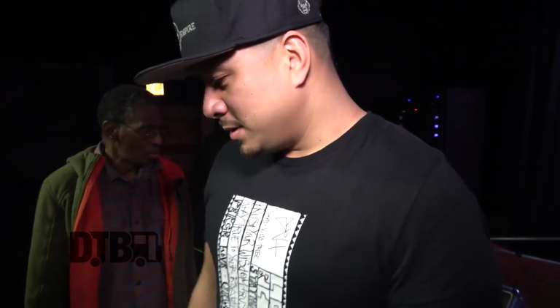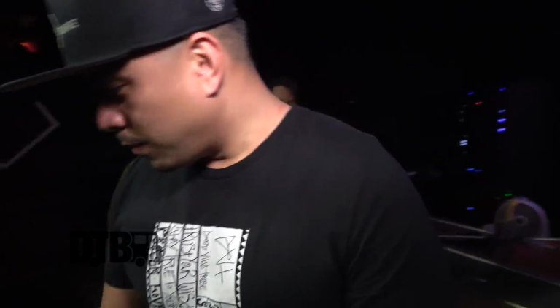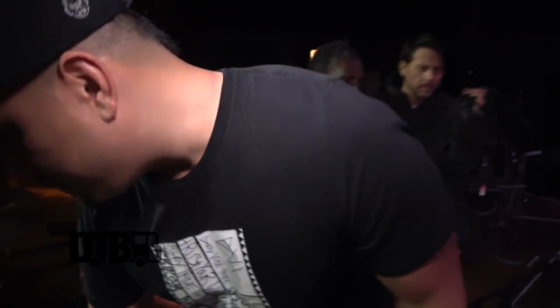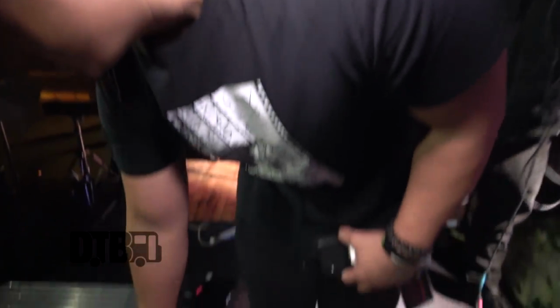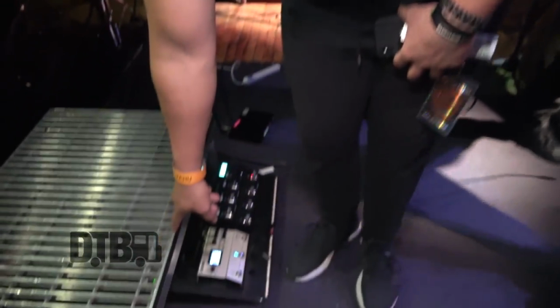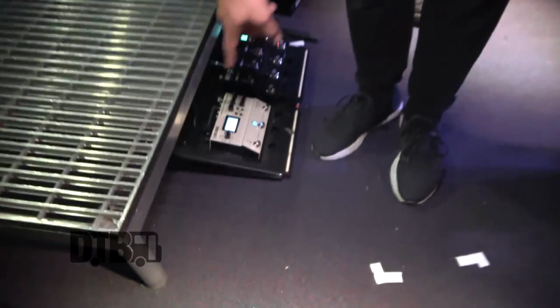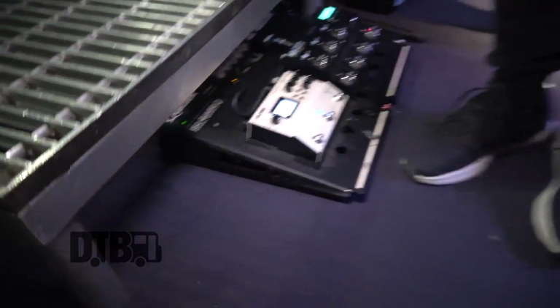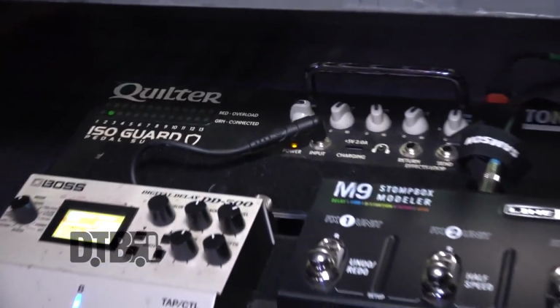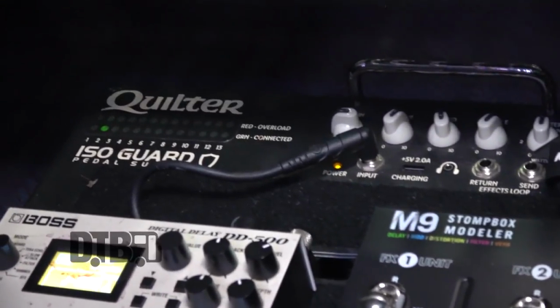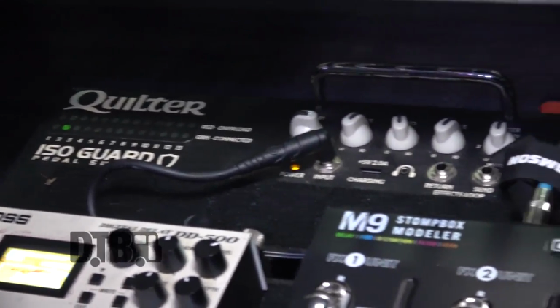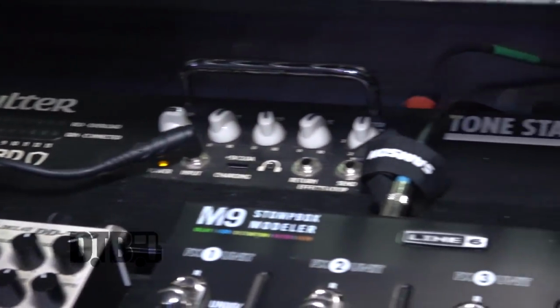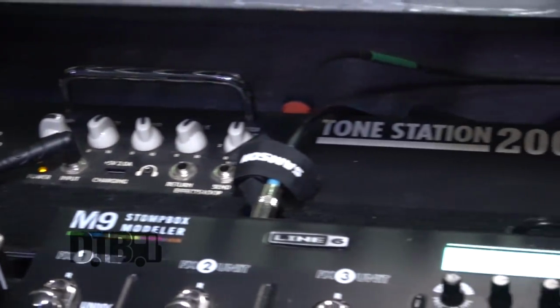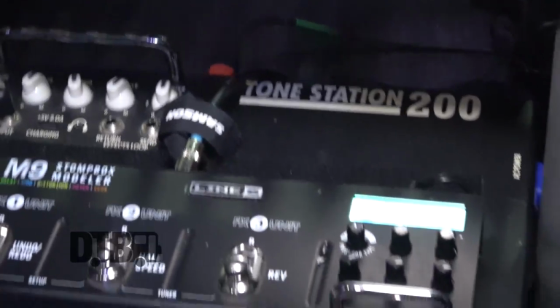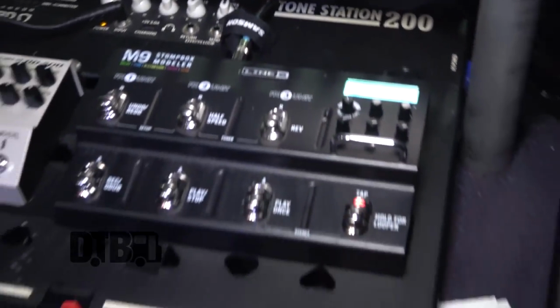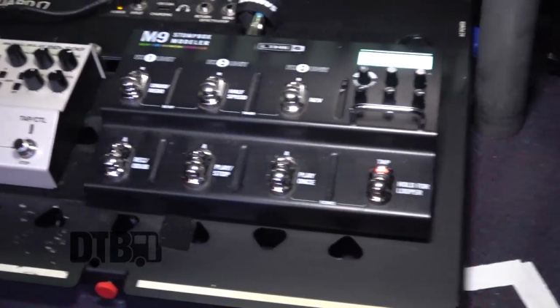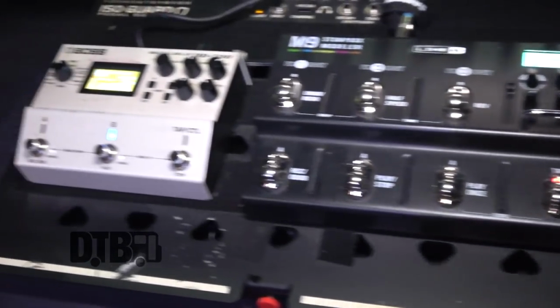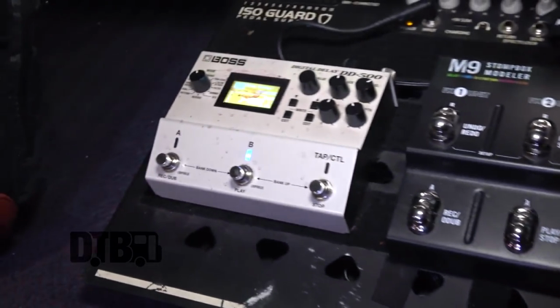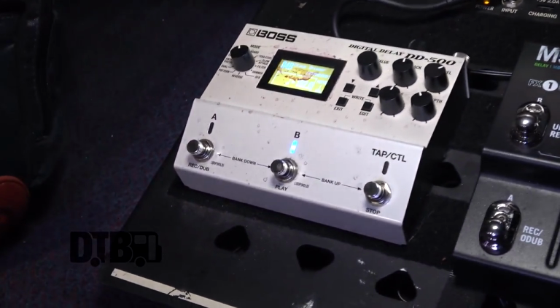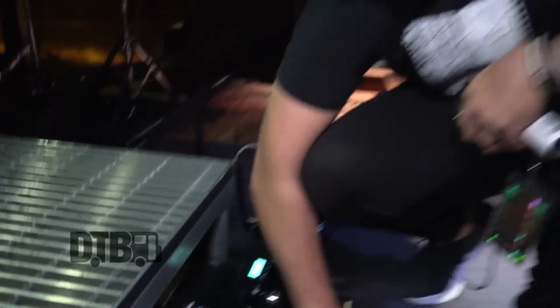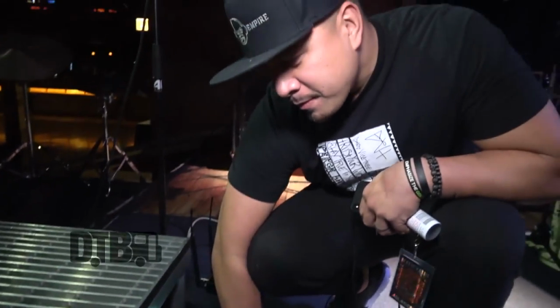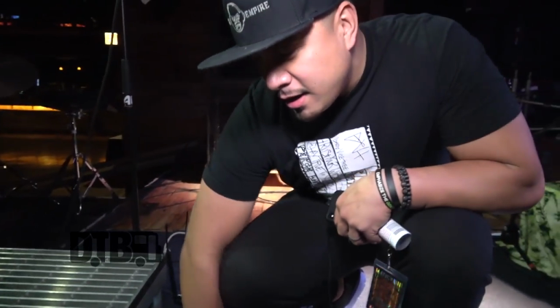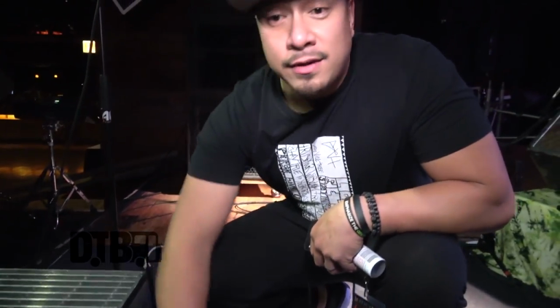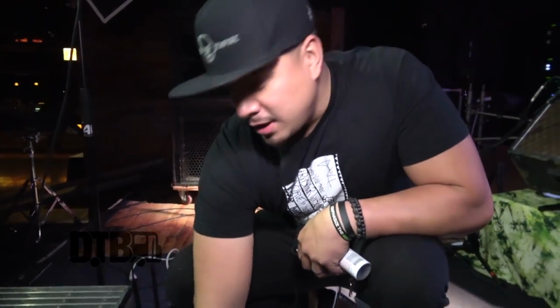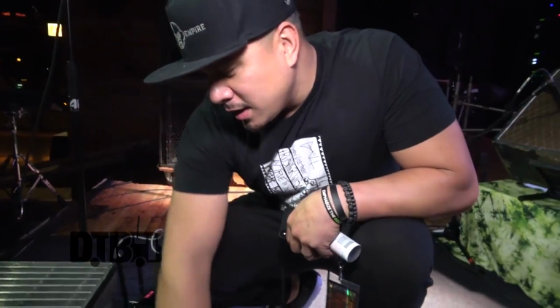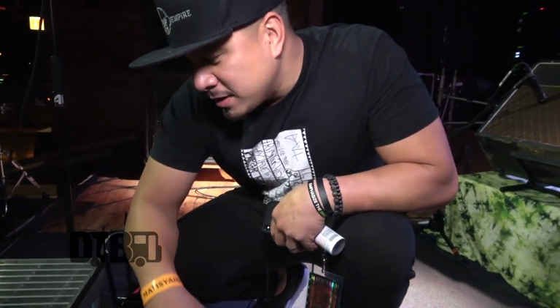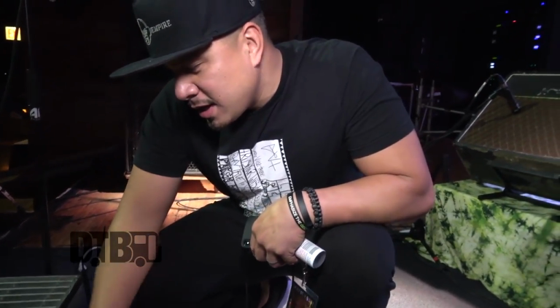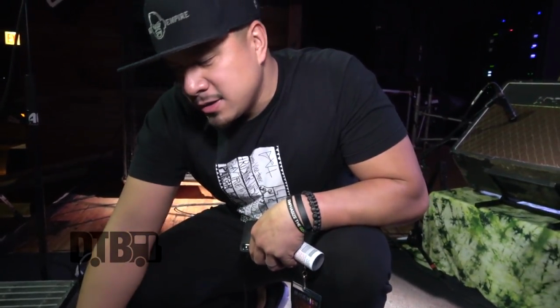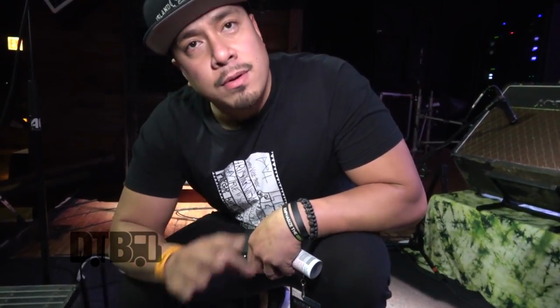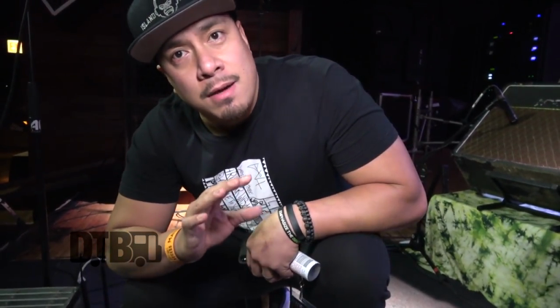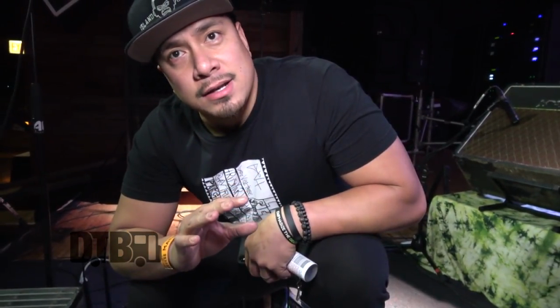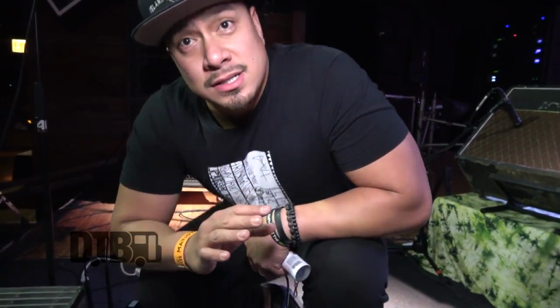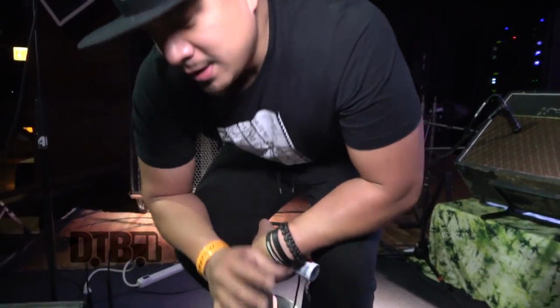This is what I run off of — this Quilter ISO Guard pedal board. It's a built-in pedal board, it's a tone station. Tone Station 200, and I love it actually. It provides everything that I need. It's comparable, it's compact, and it's easy and accessible.